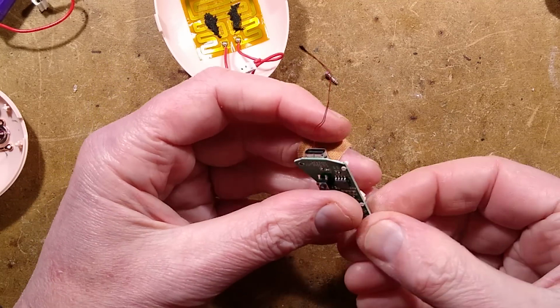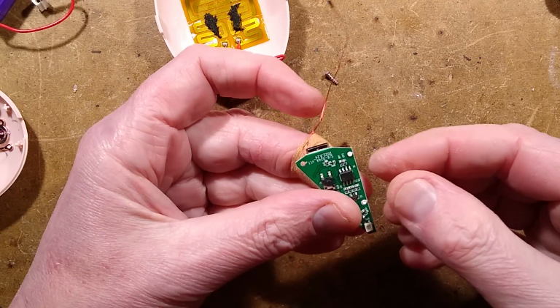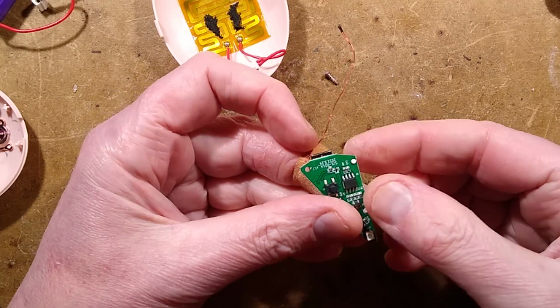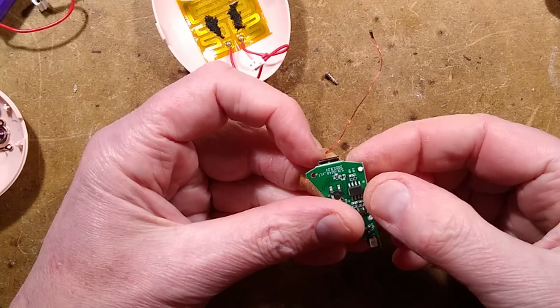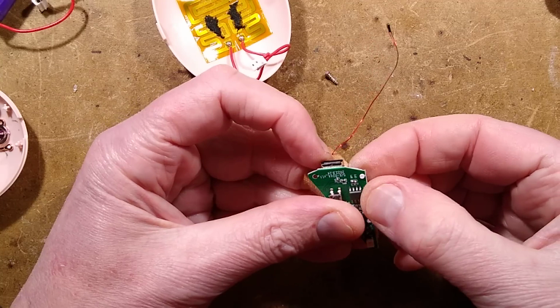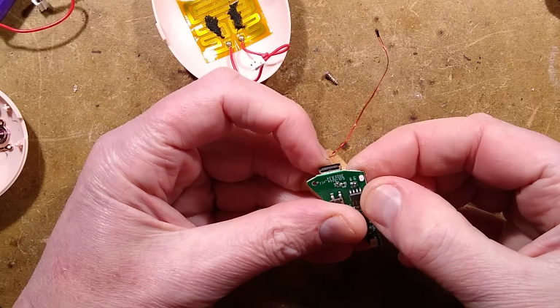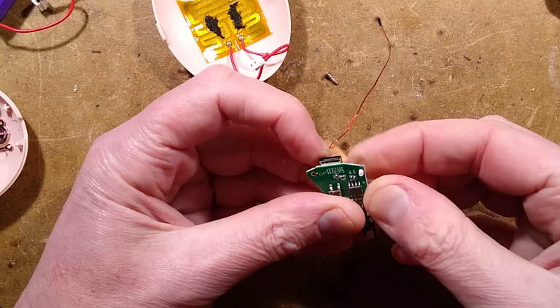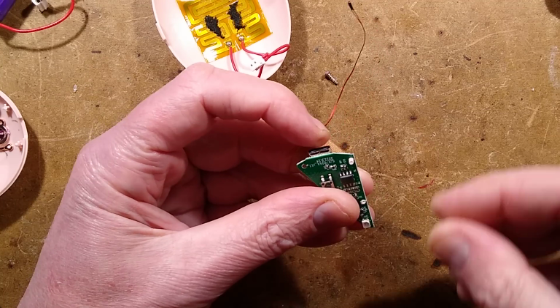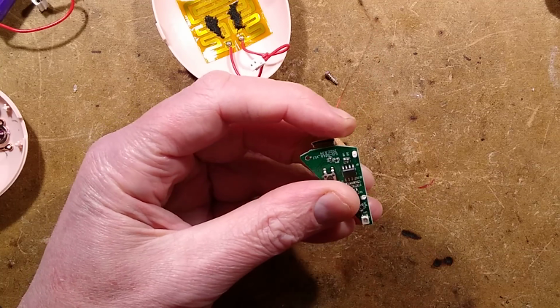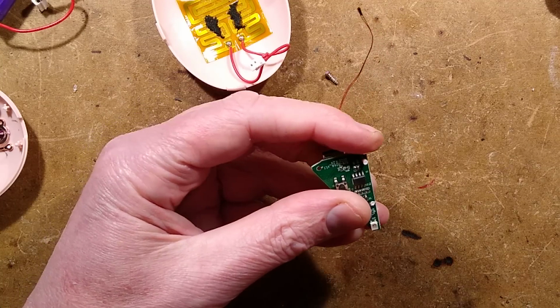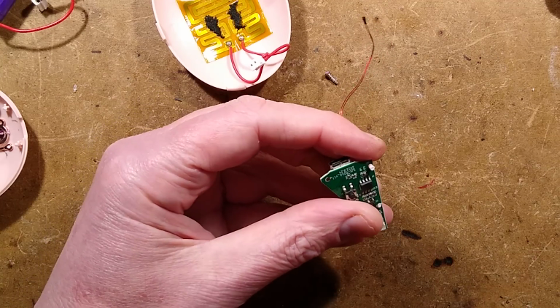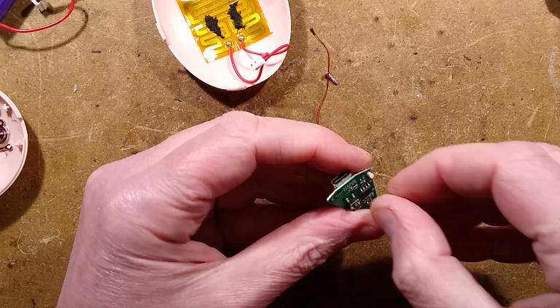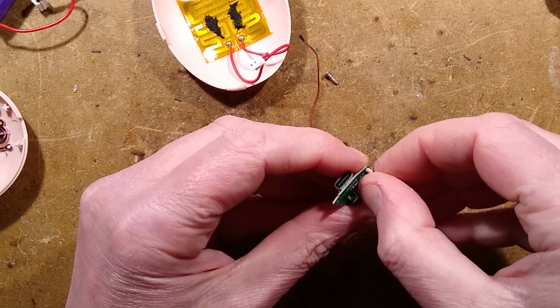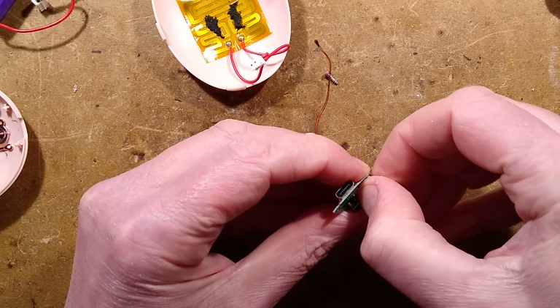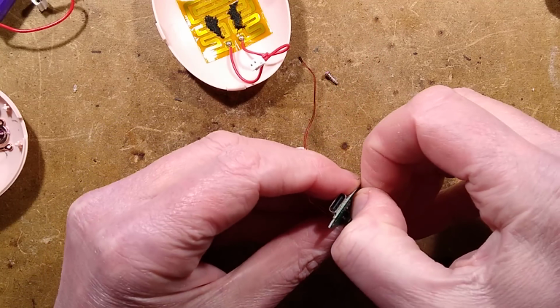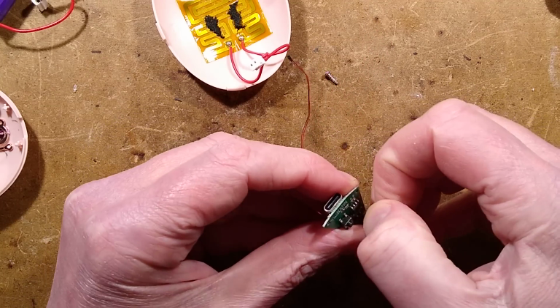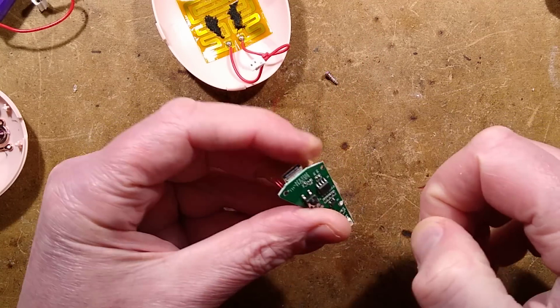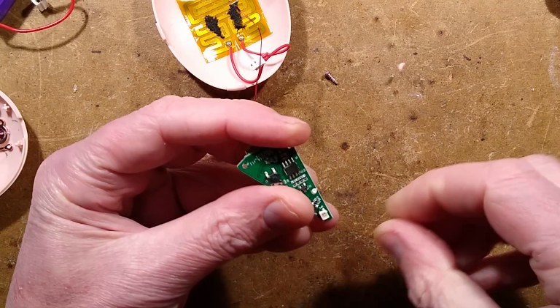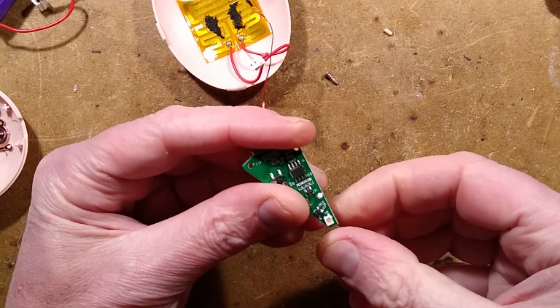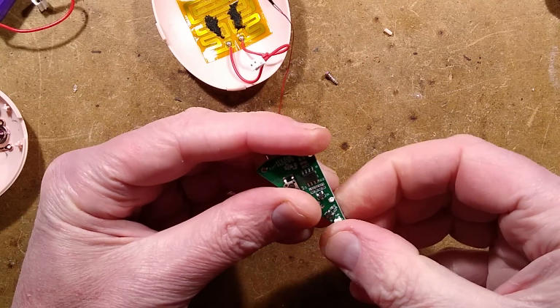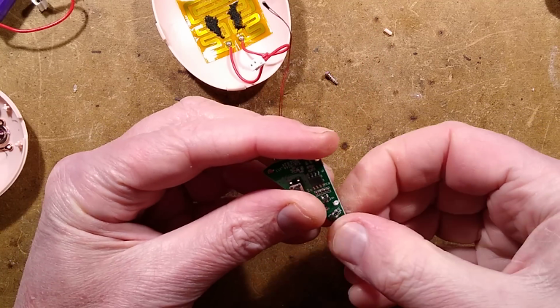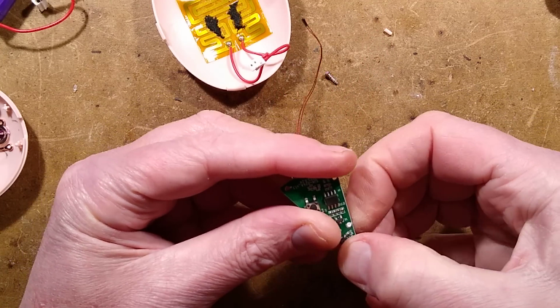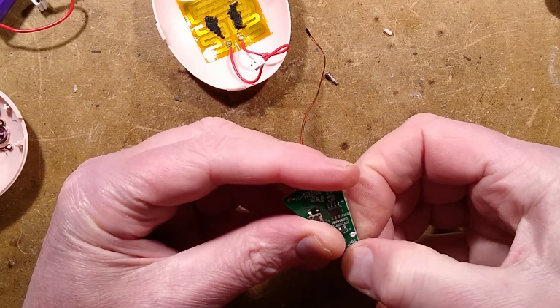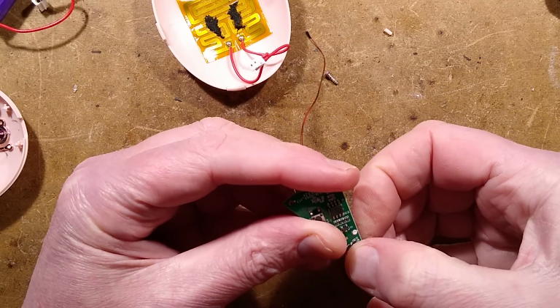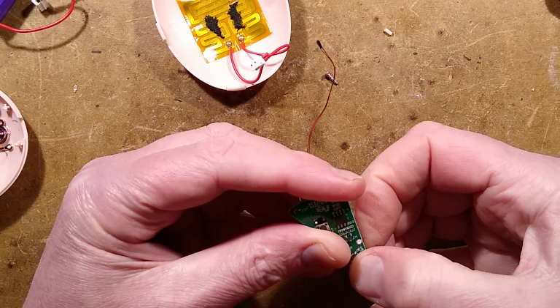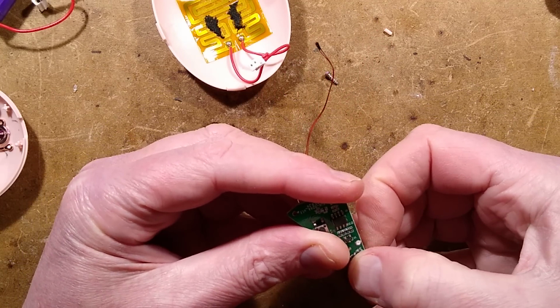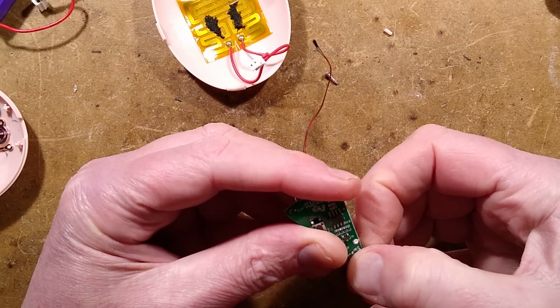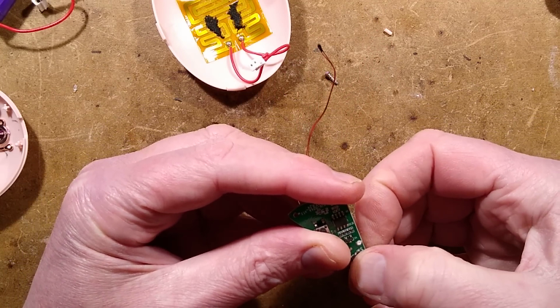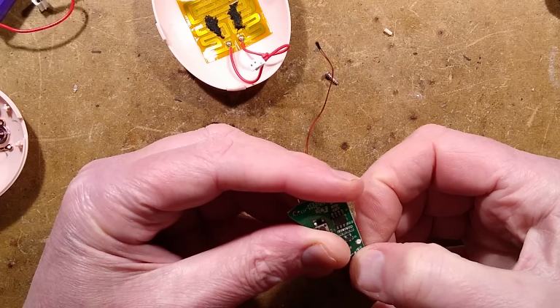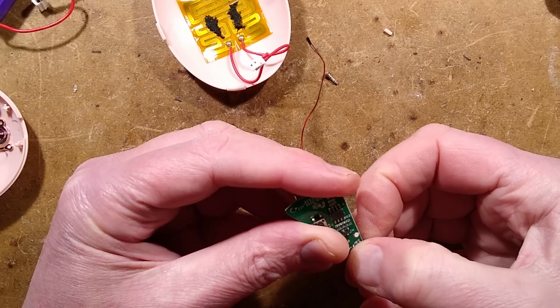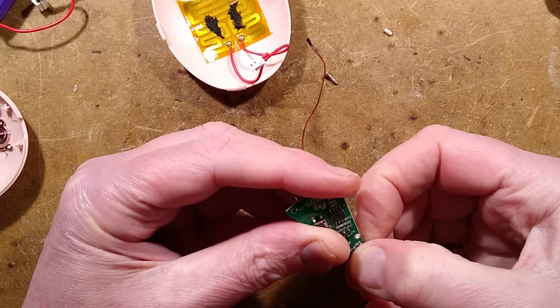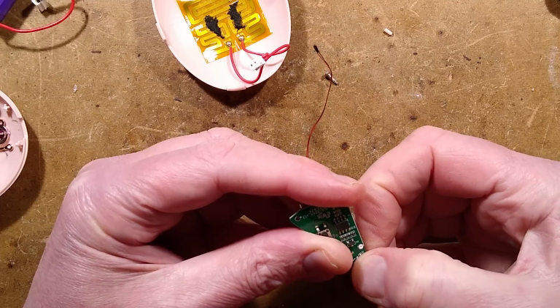I've snapped all the plastic pins off — I have been destructive. This is not surprising at all. Big destructive Clive.